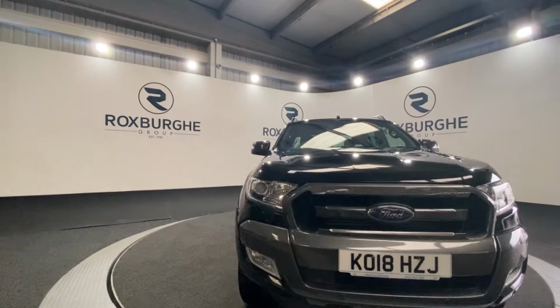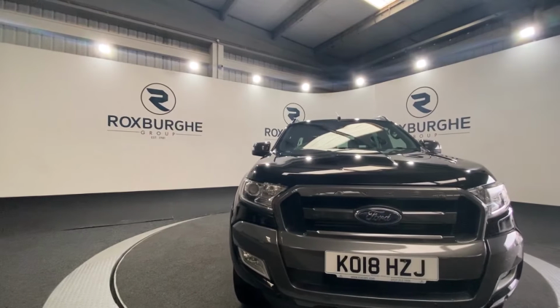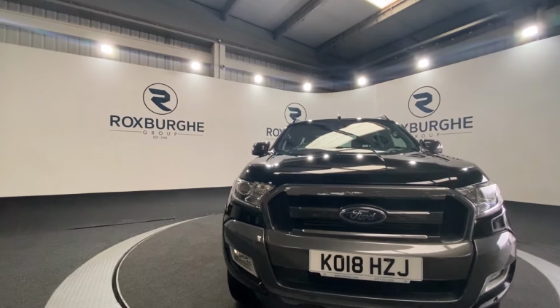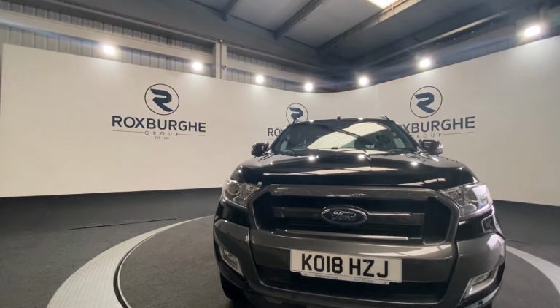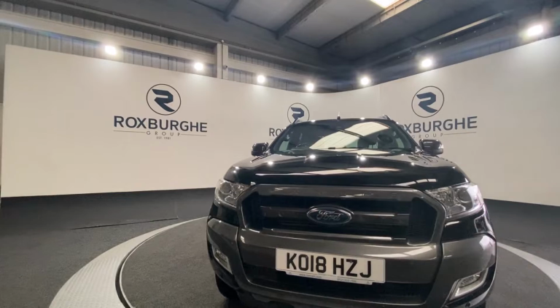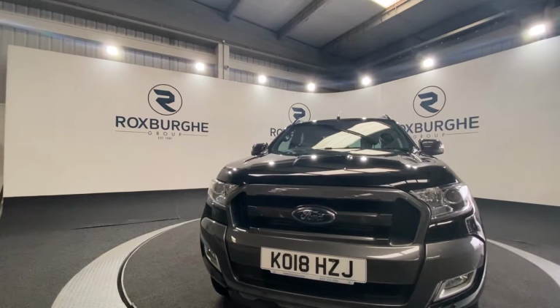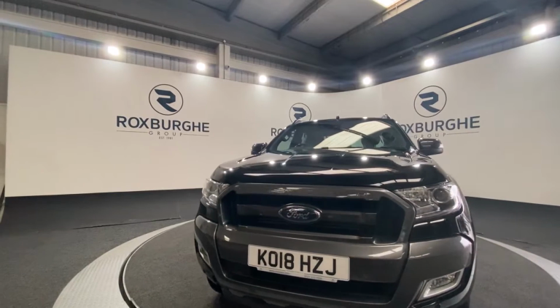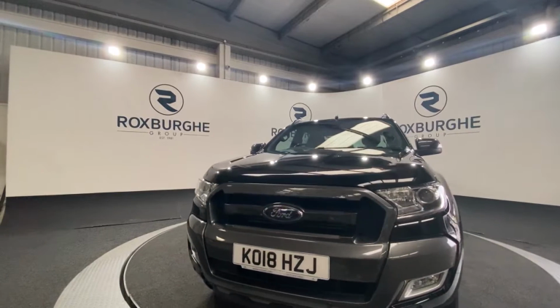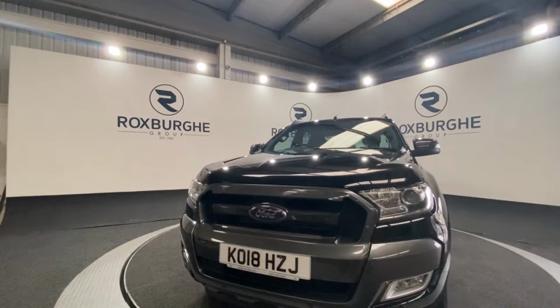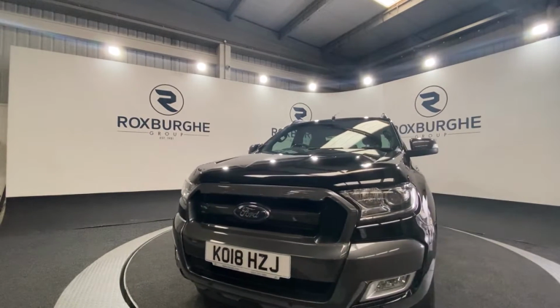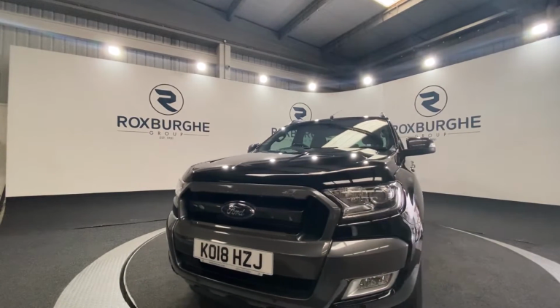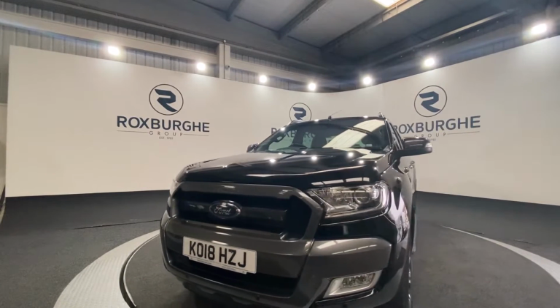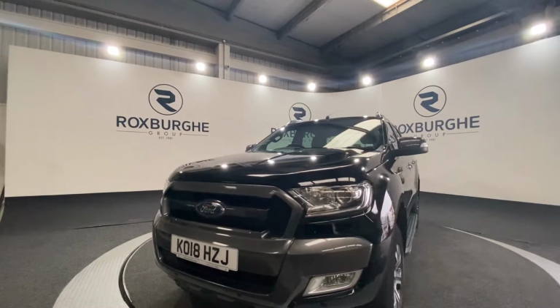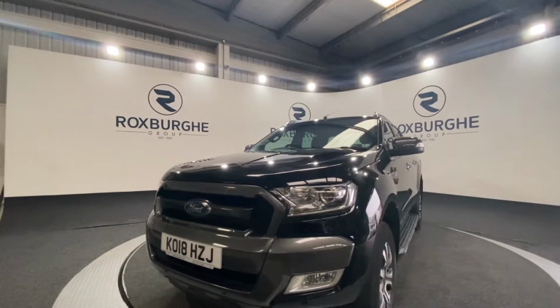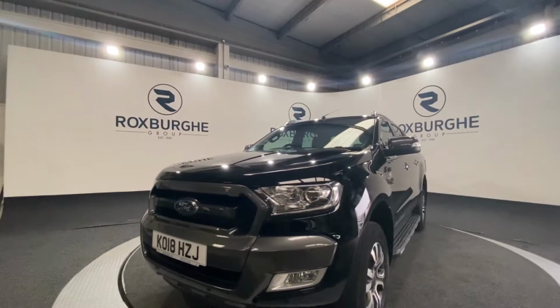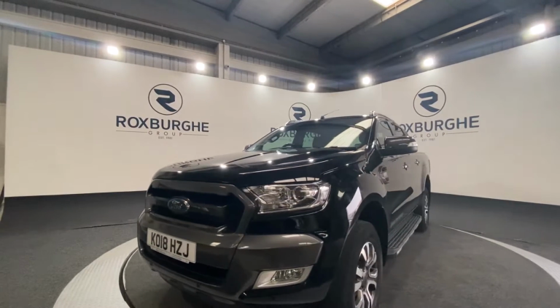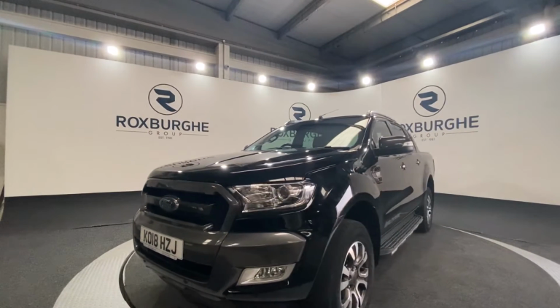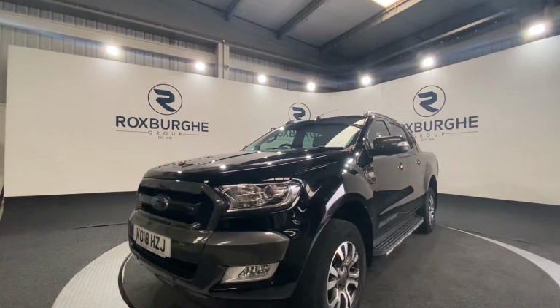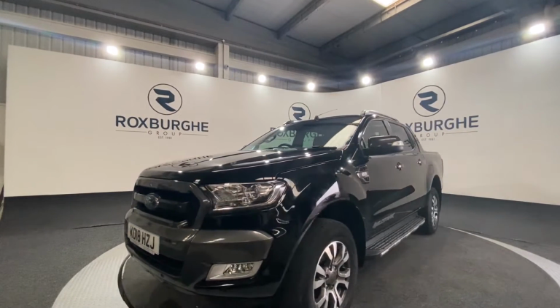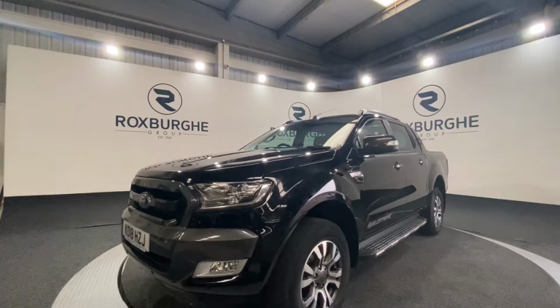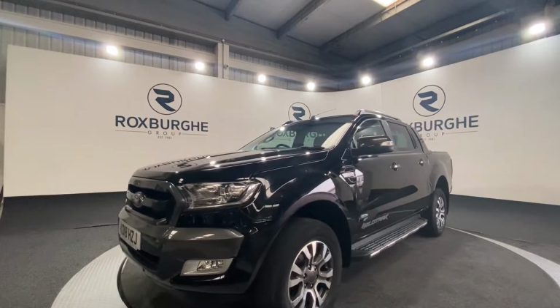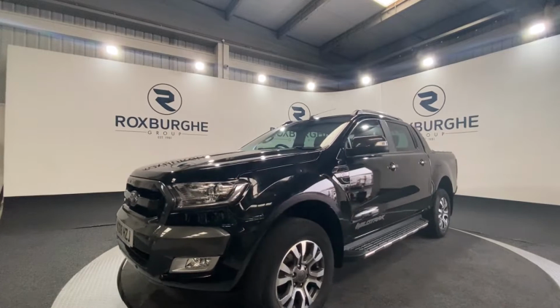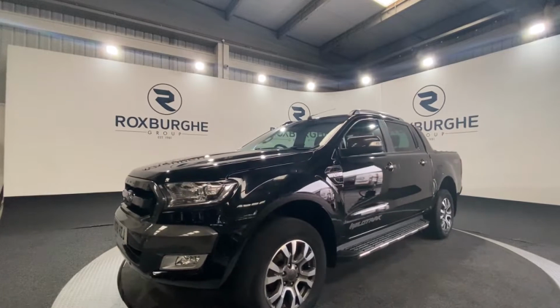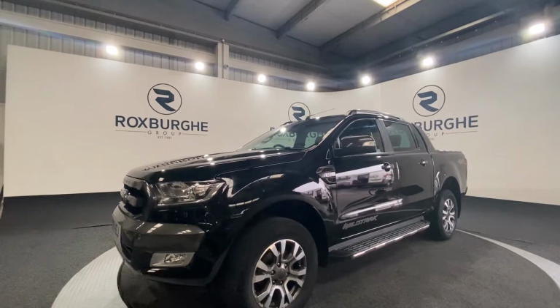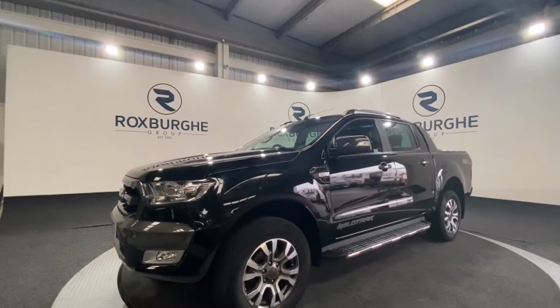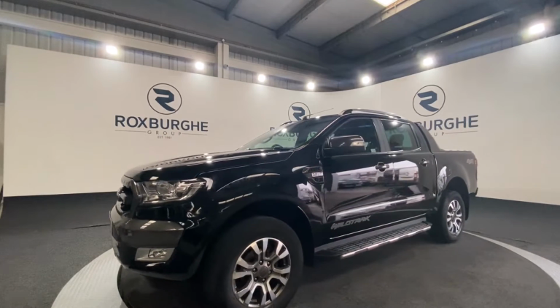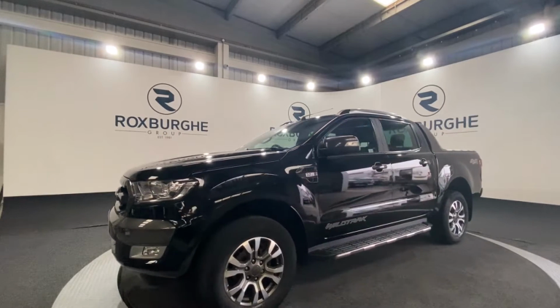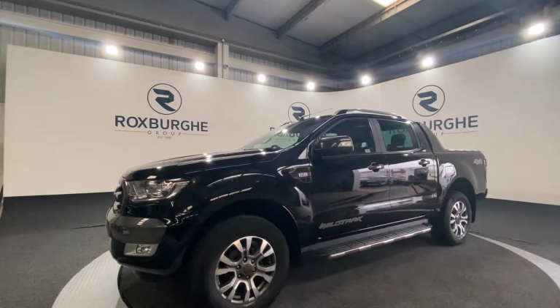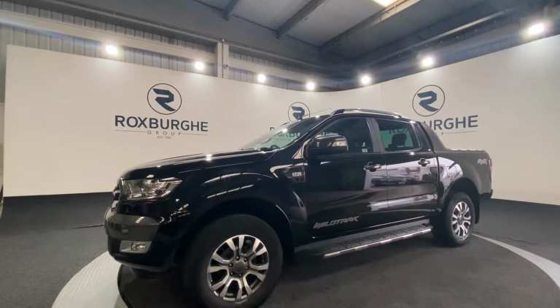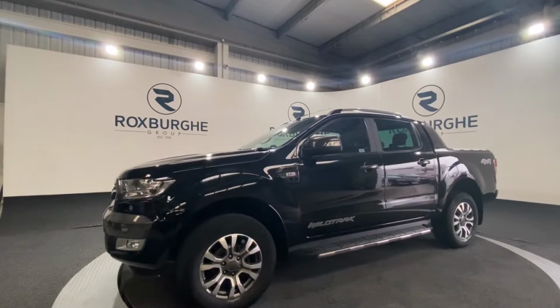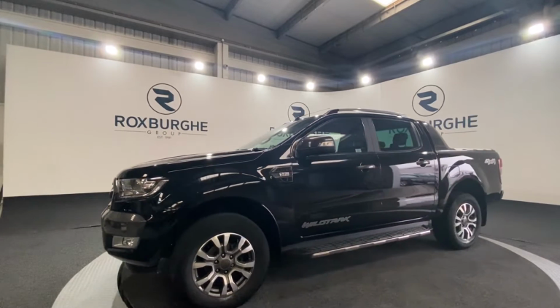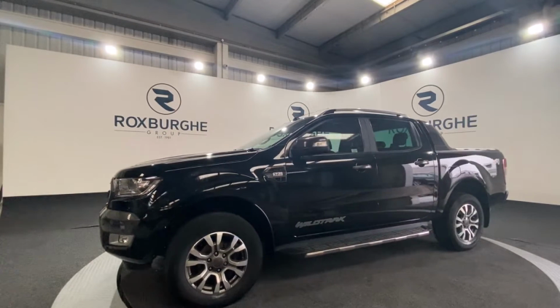Here we have our 2018 Ford Ranger Wildtrak 4x4. This car does come equipped with a 3.2 litre diesel engine producing 197bhp.